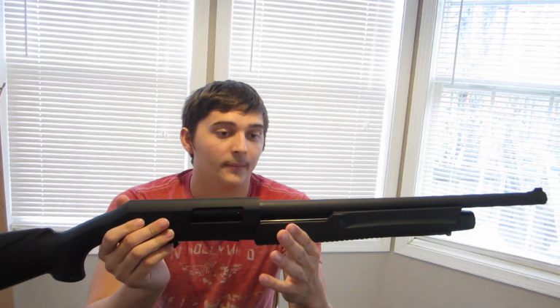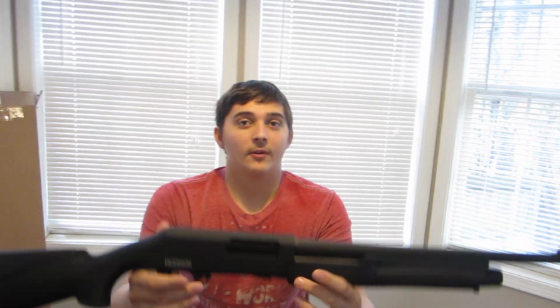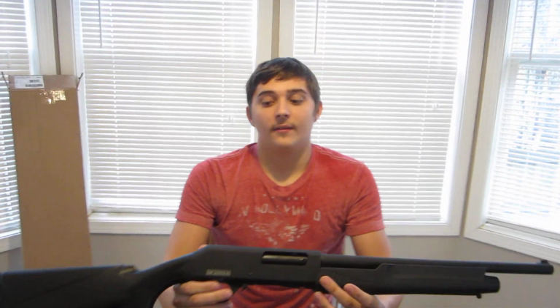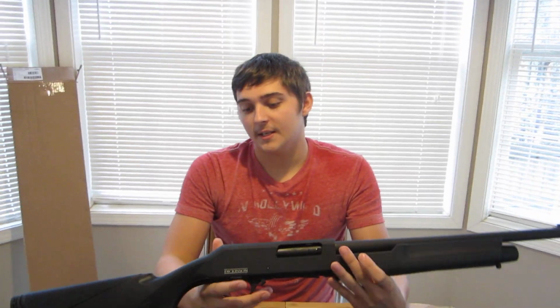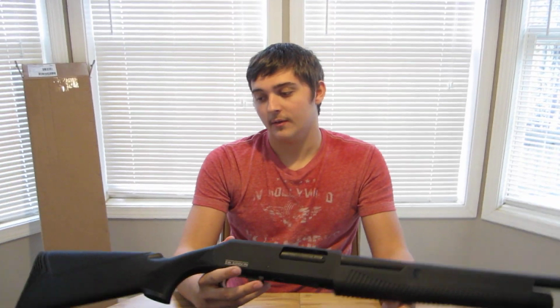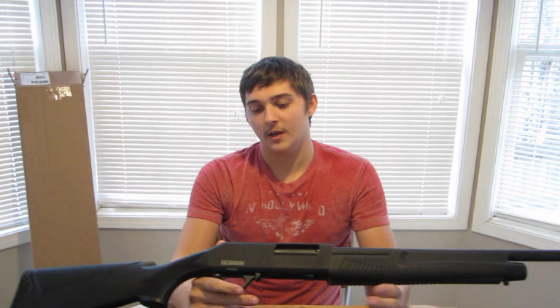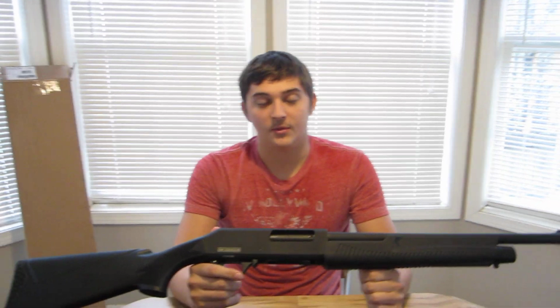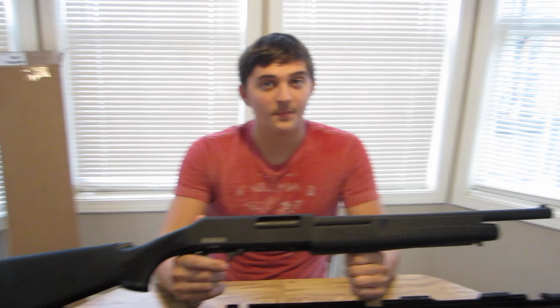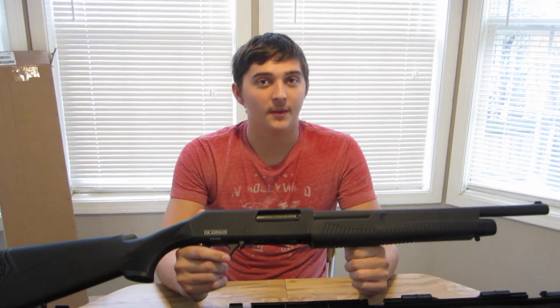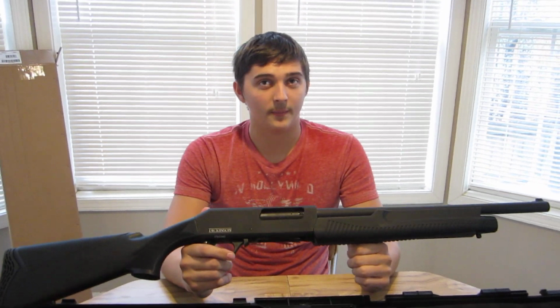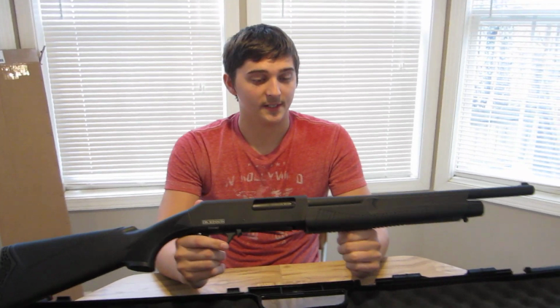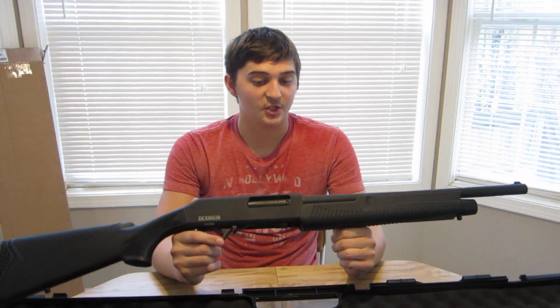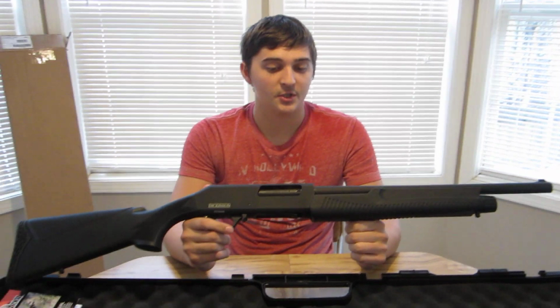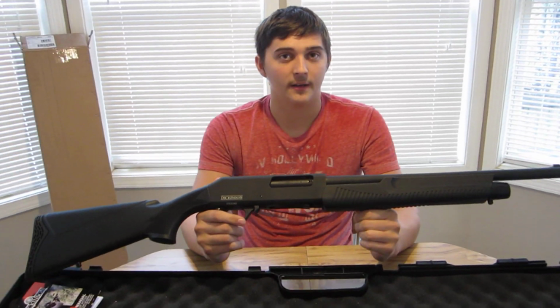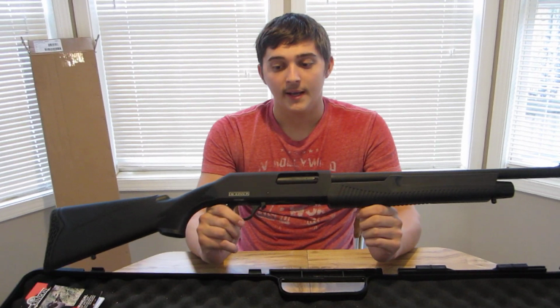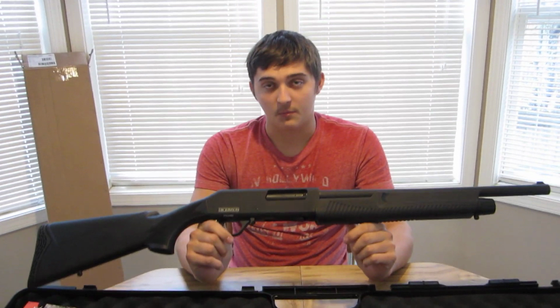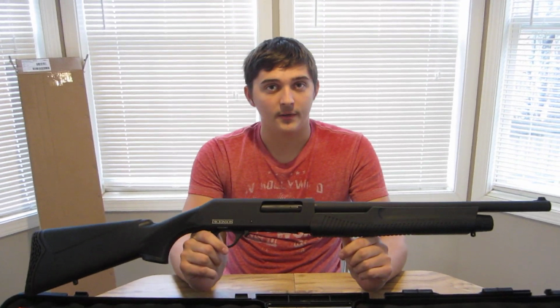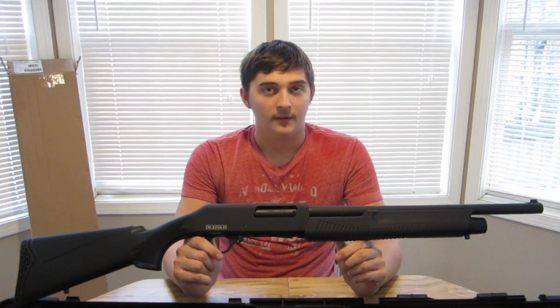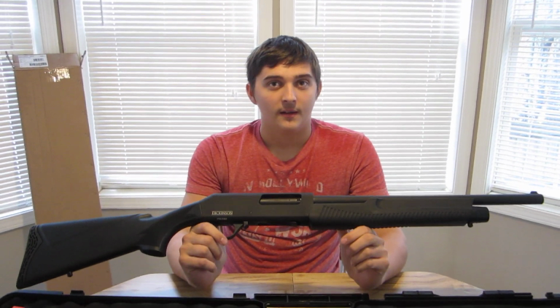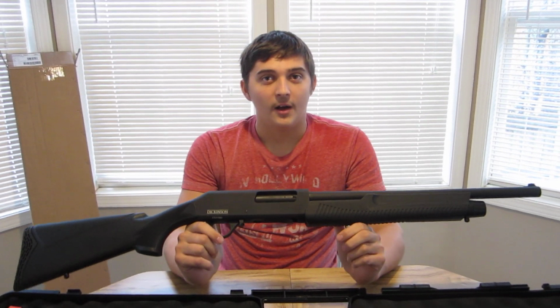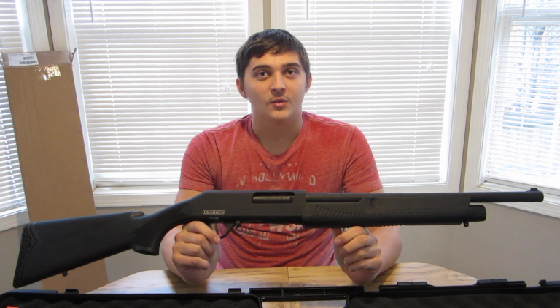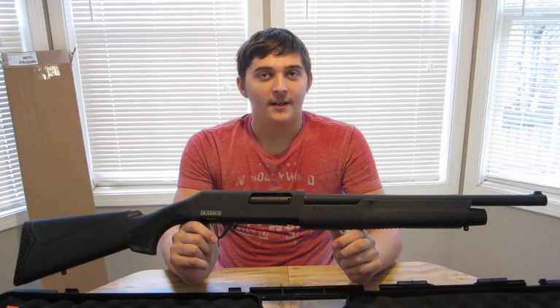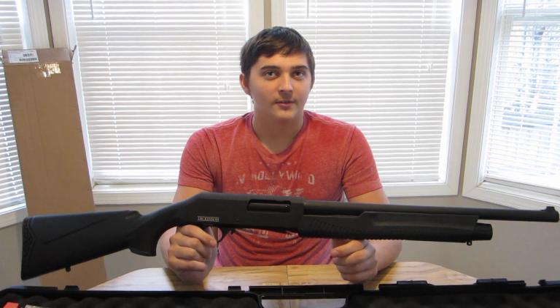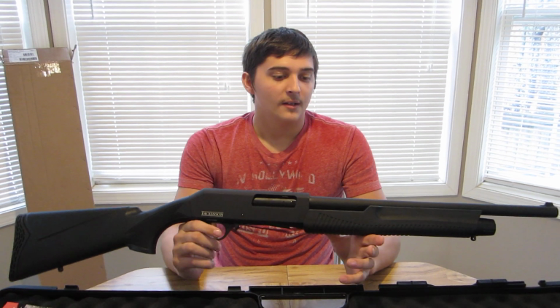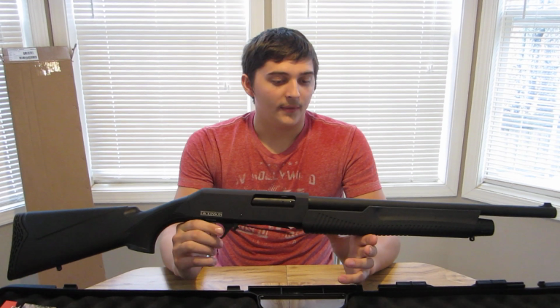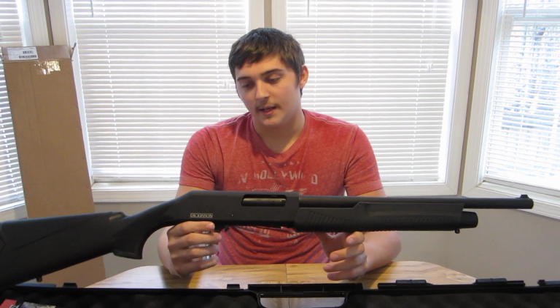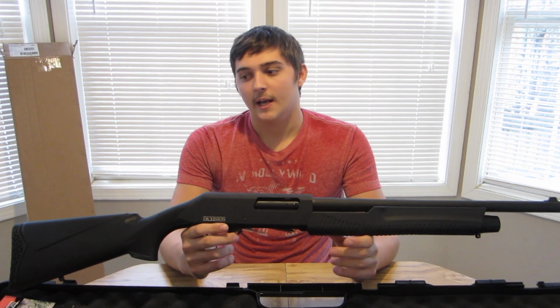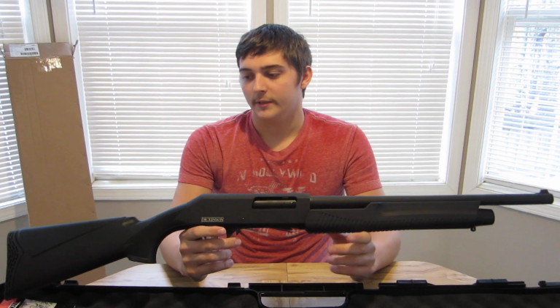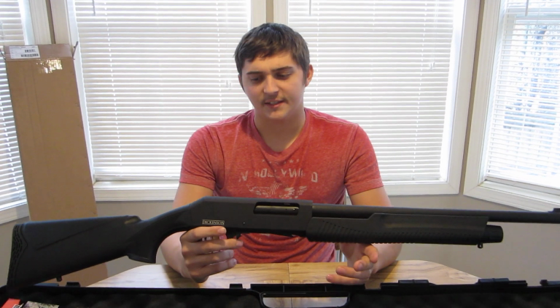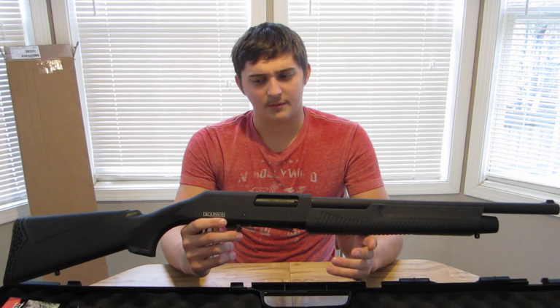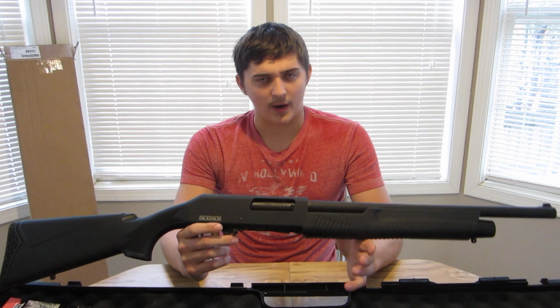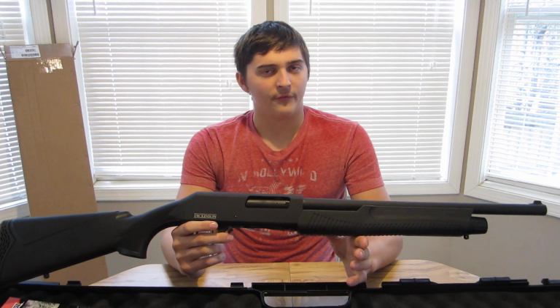And believe it or not, this shotgun was cheaper than the break-barrel ones. This was the cheapest shotgun and it was brand new — $129. That's without tax included; tax included it was right at $150.